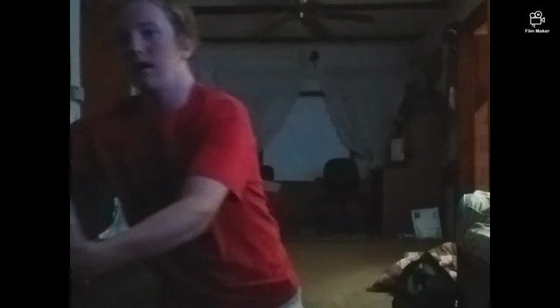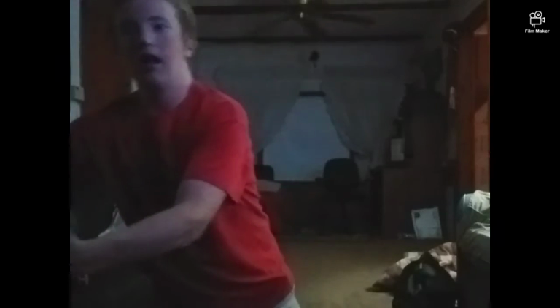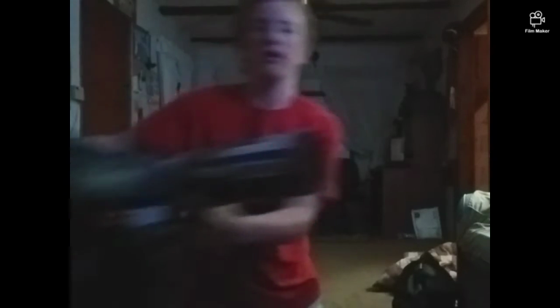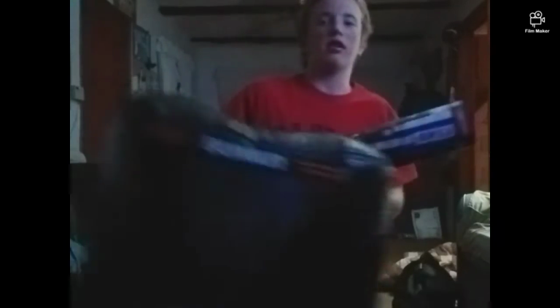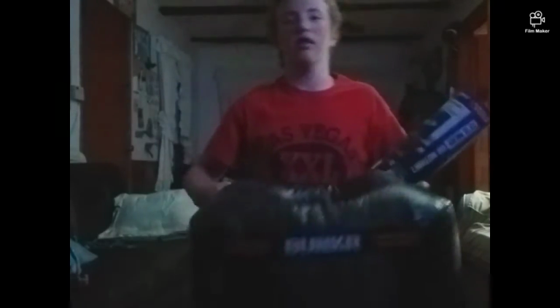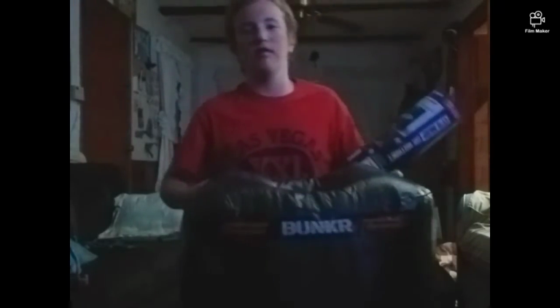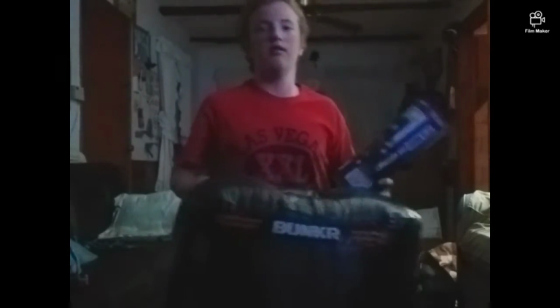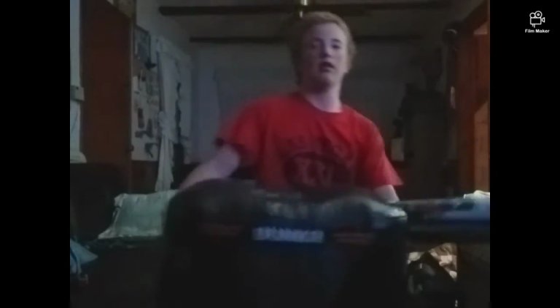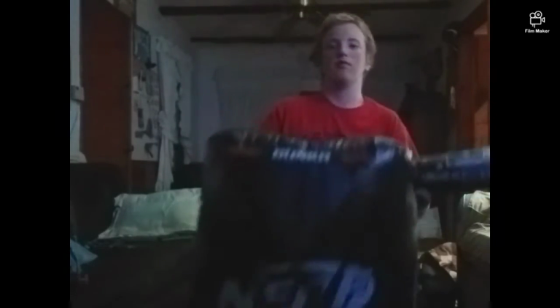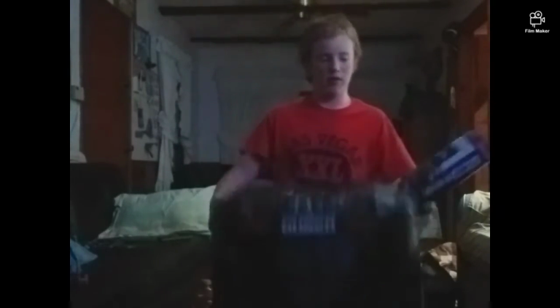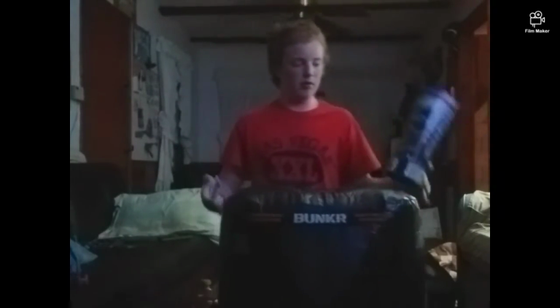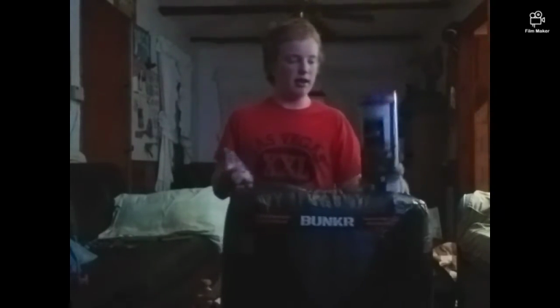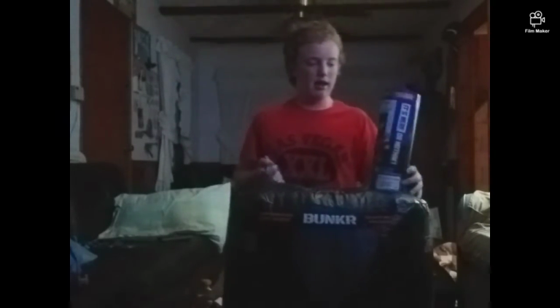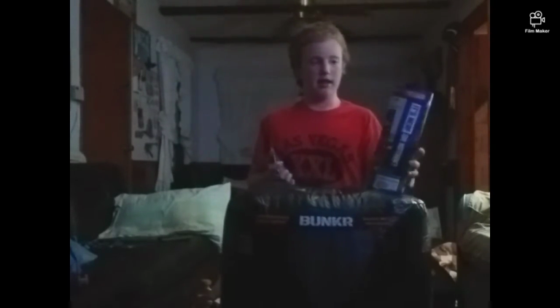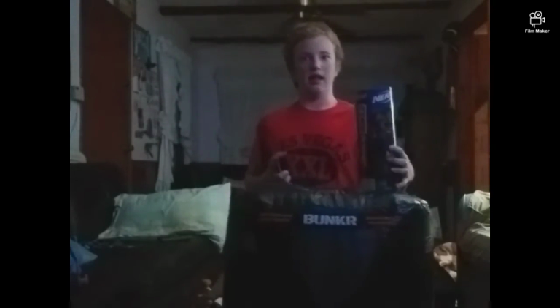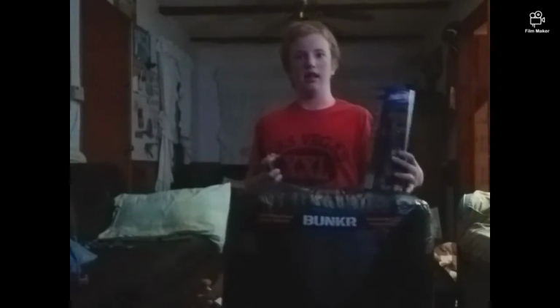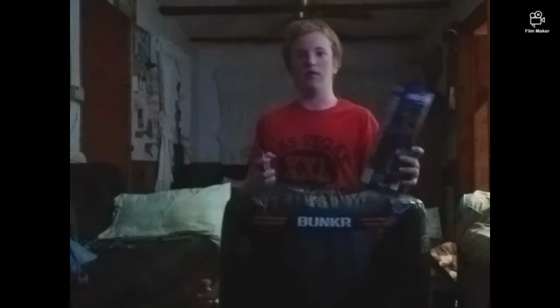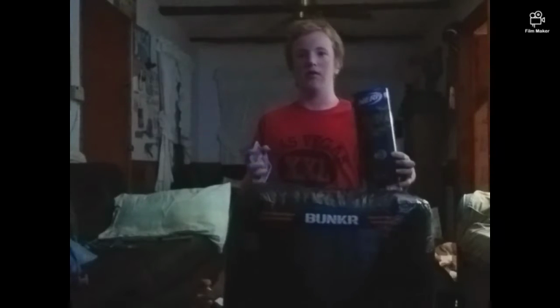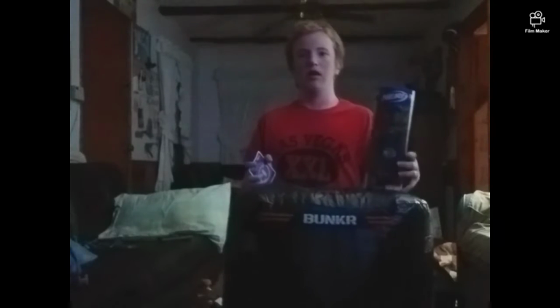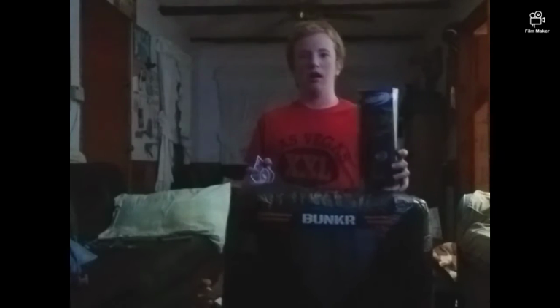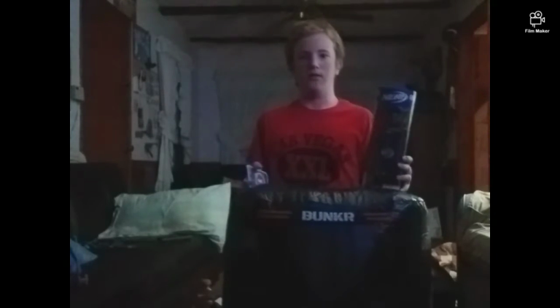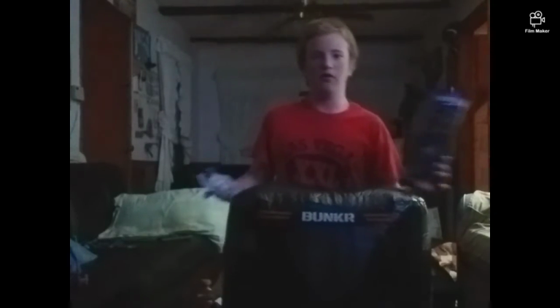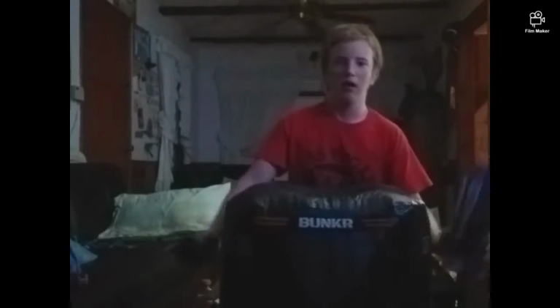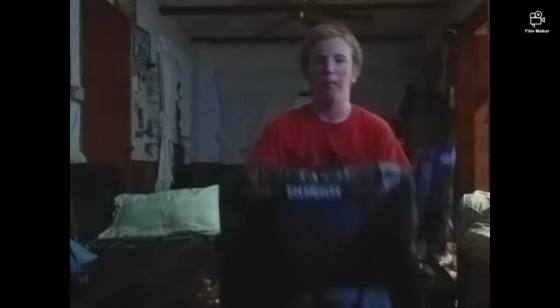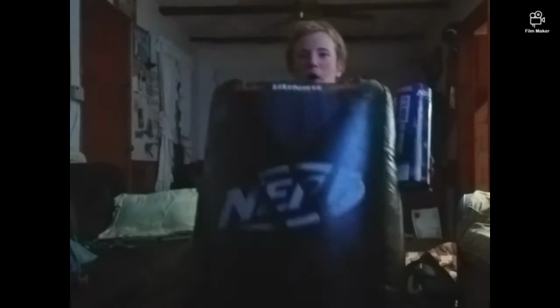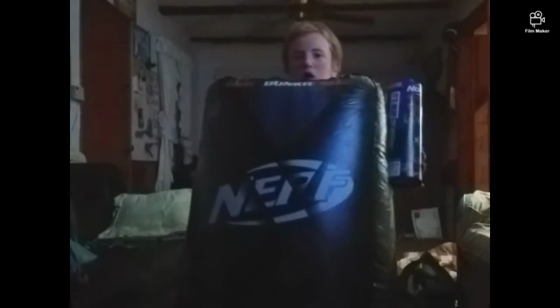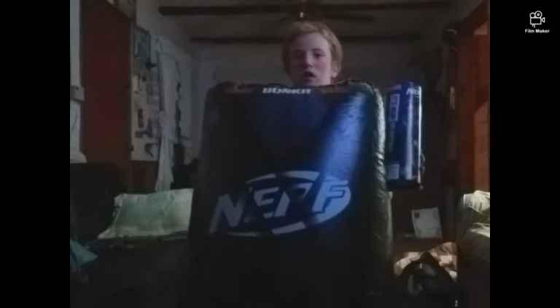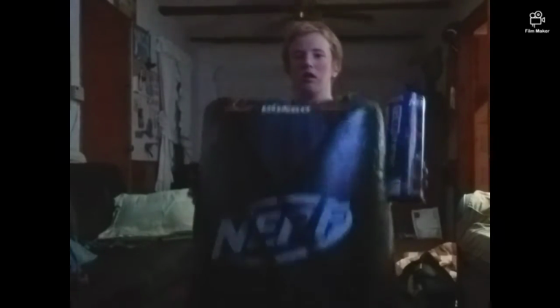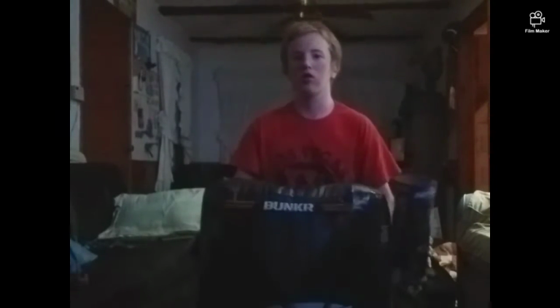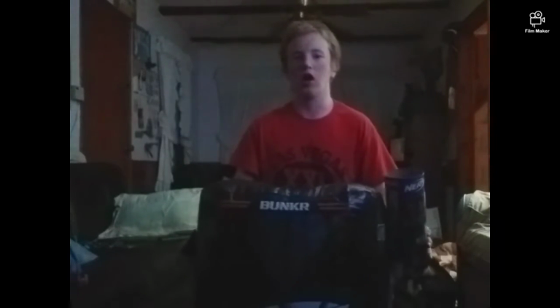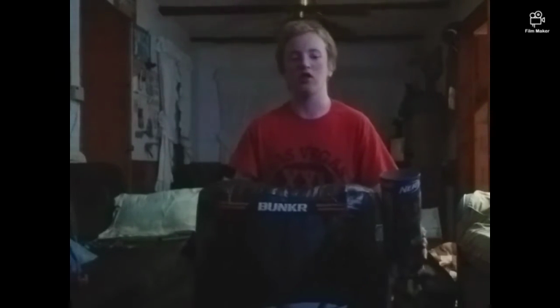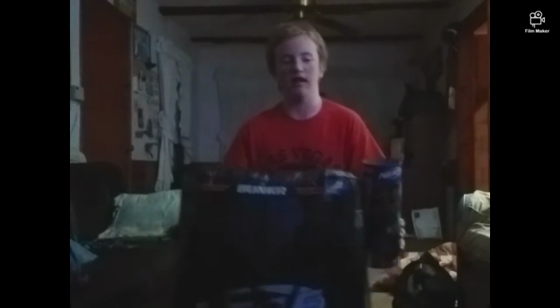Hey everybody, I'm John, your host of 29 Nerf Play 2020, and today is a review of the Nerf Bunker Caution Crate.